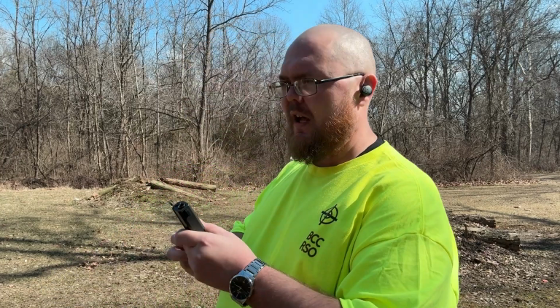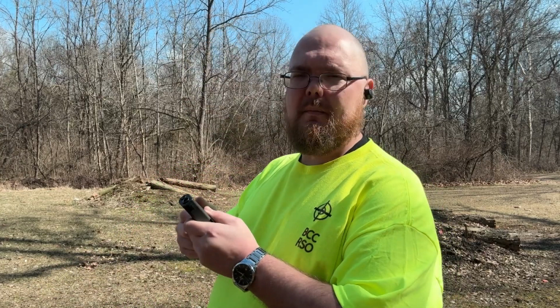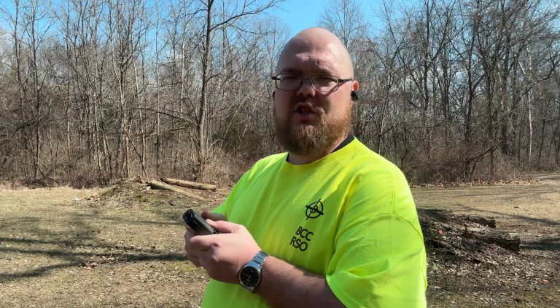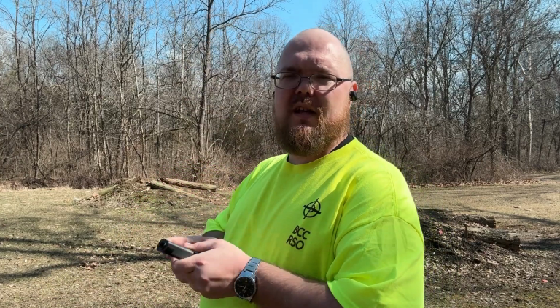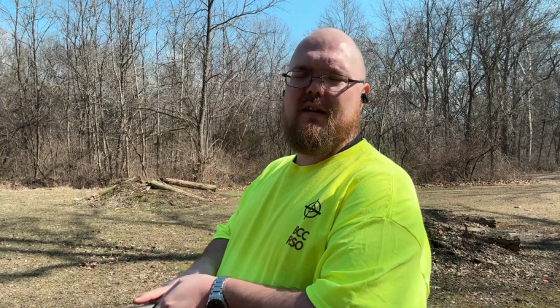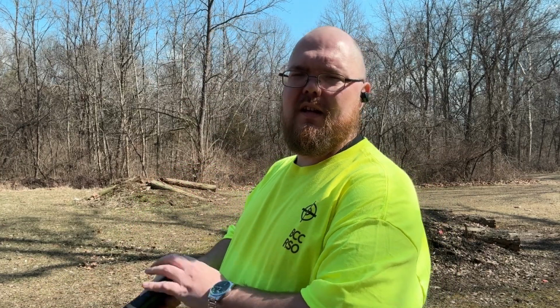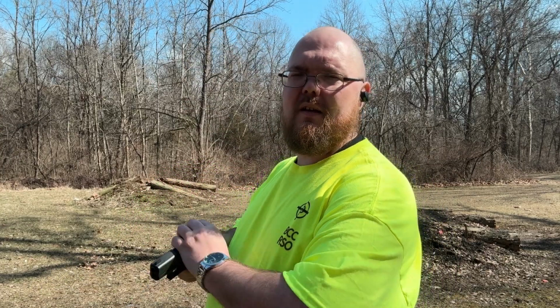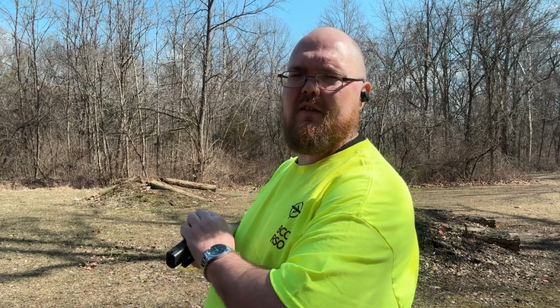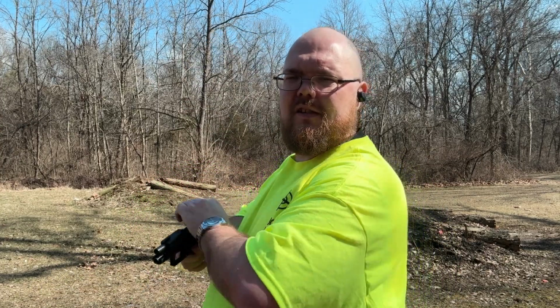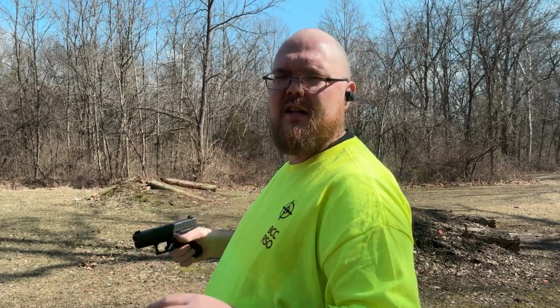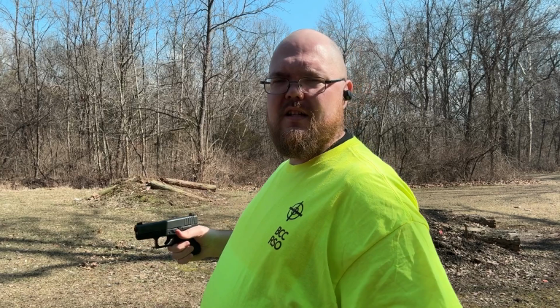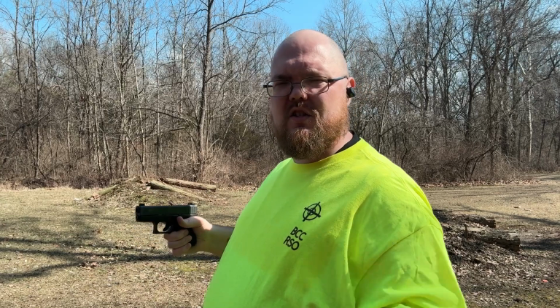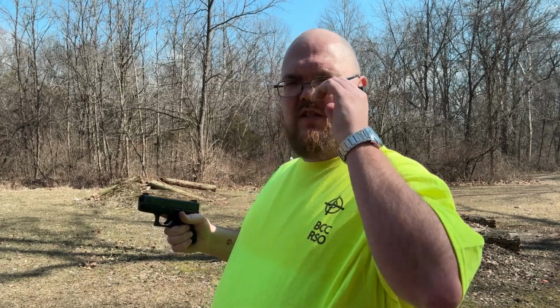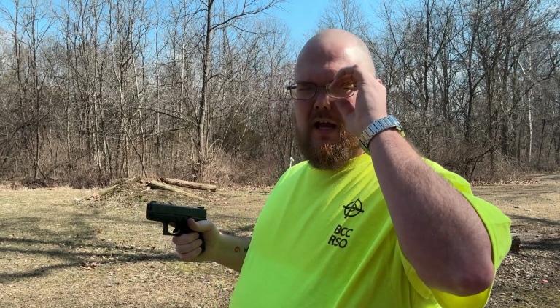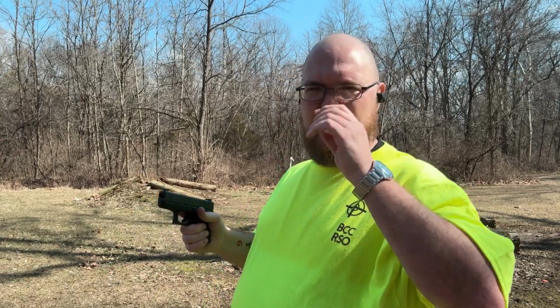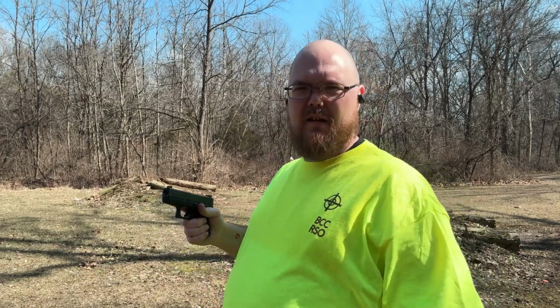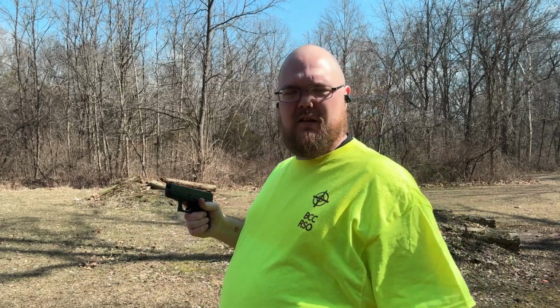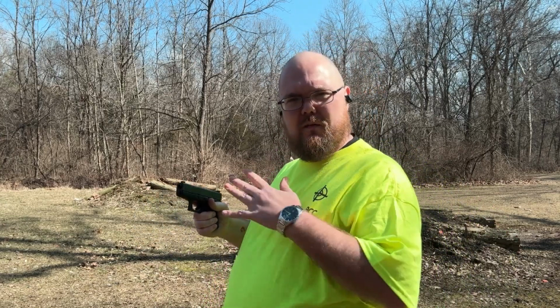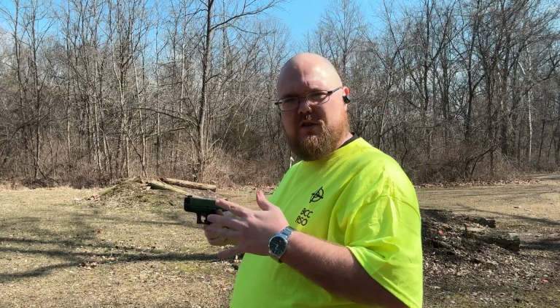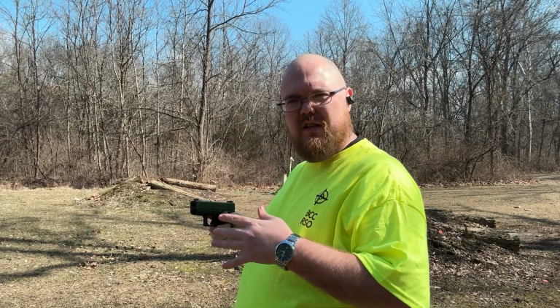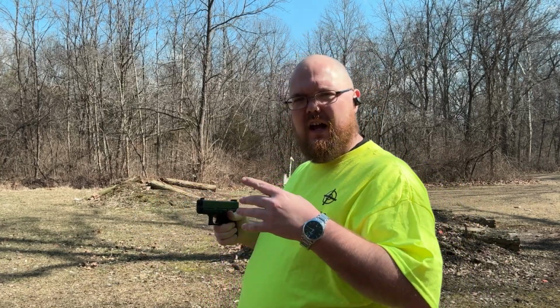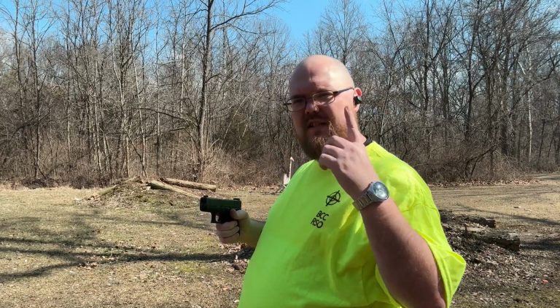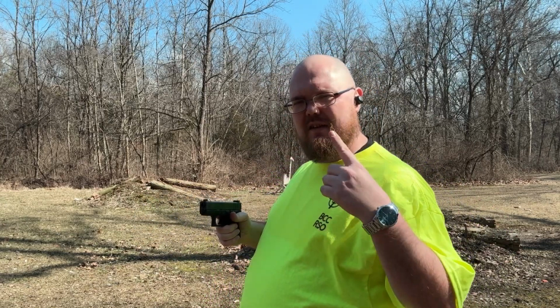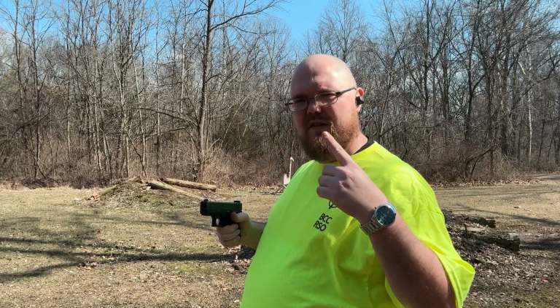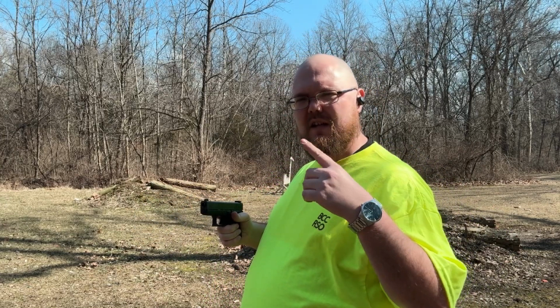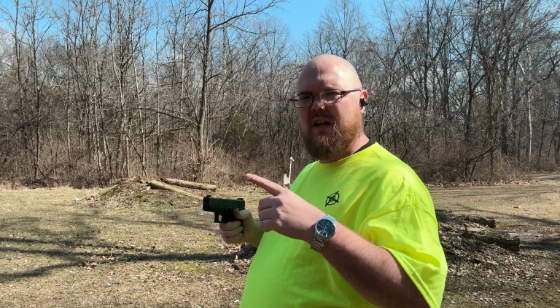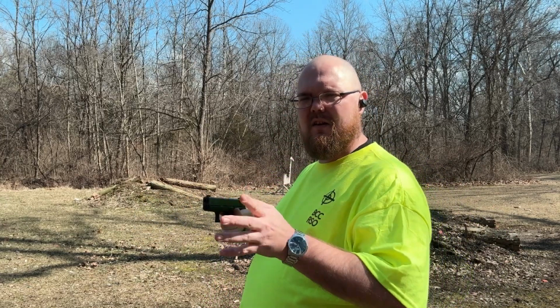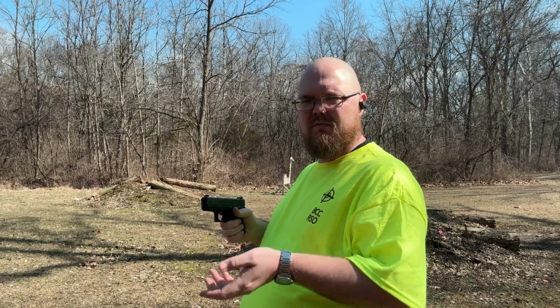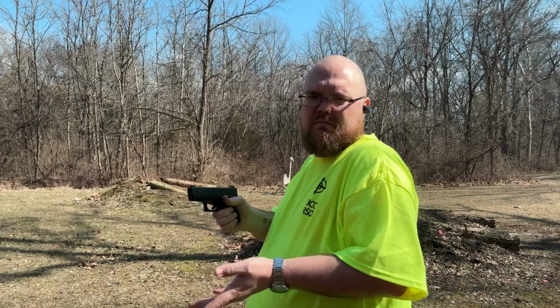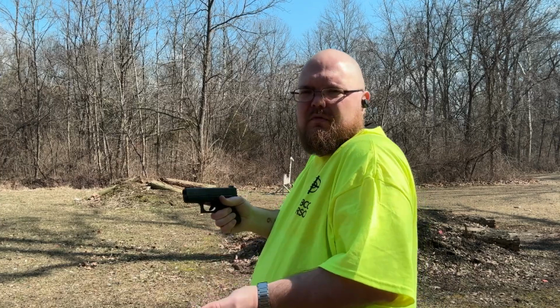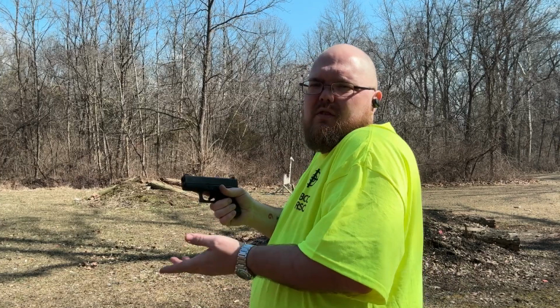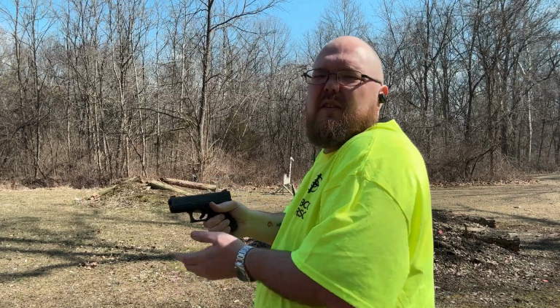I'm not shooting at anything in particular. This is just to see how the gun functions, how it sounds, and how it feels.